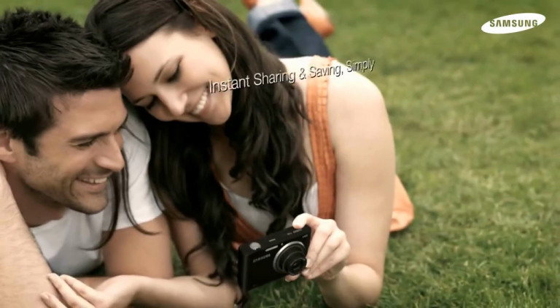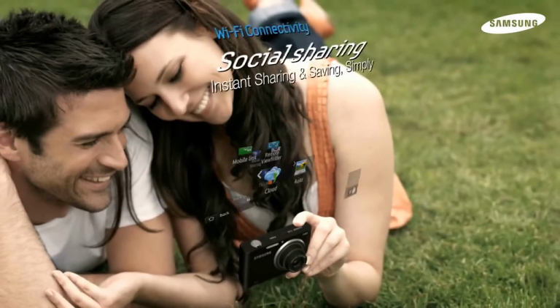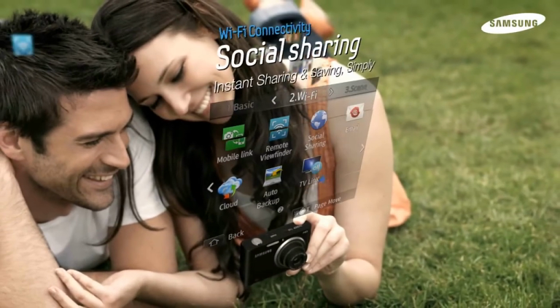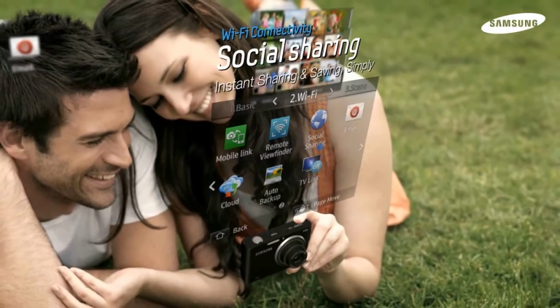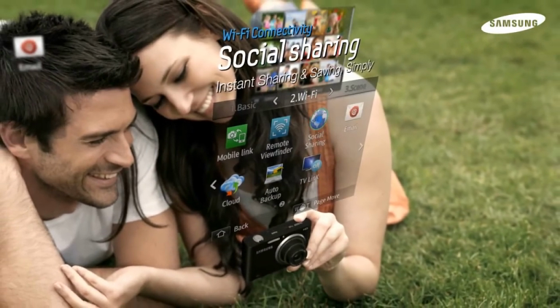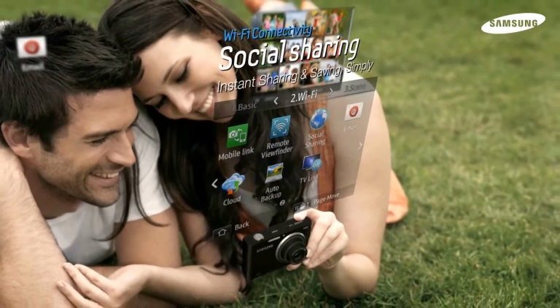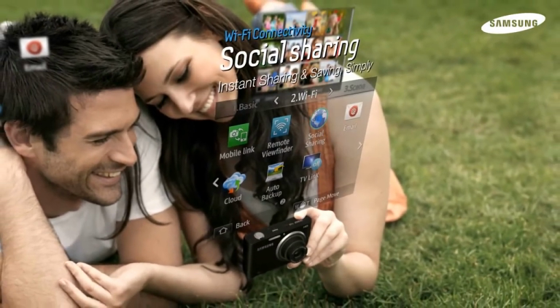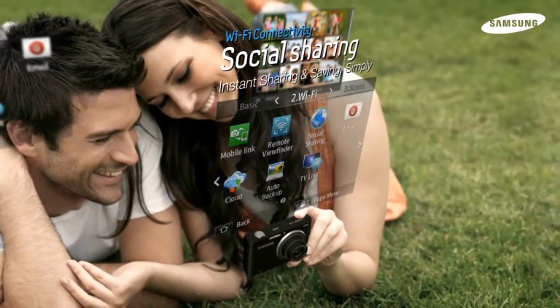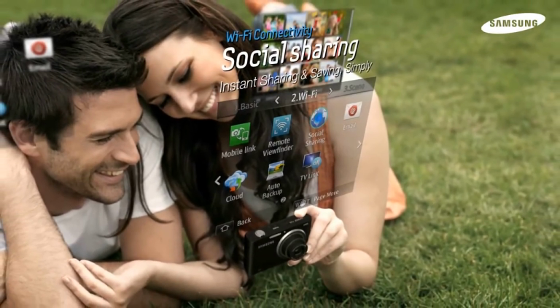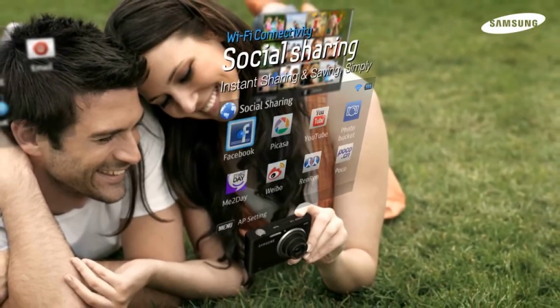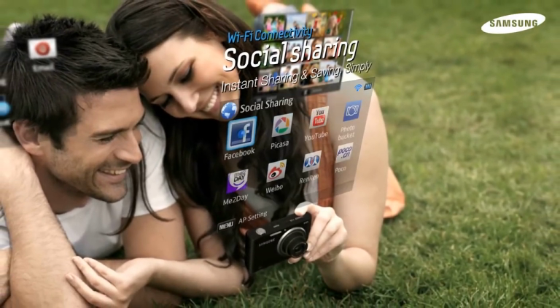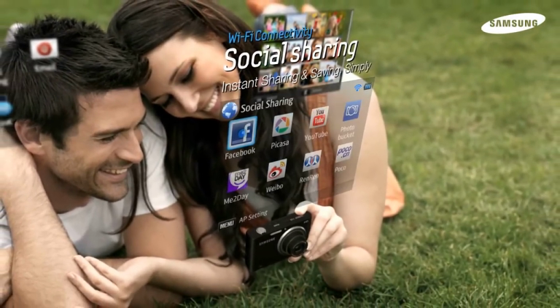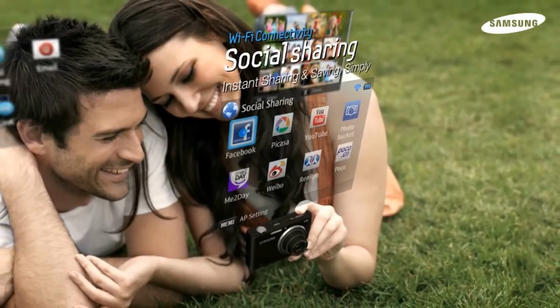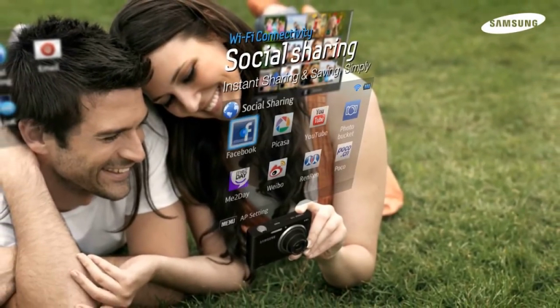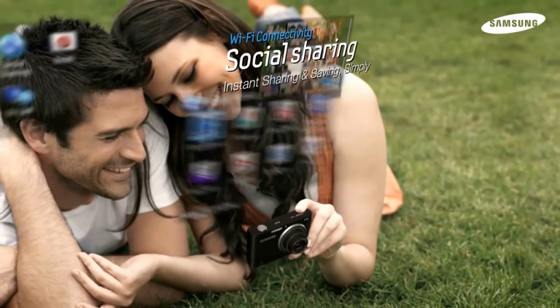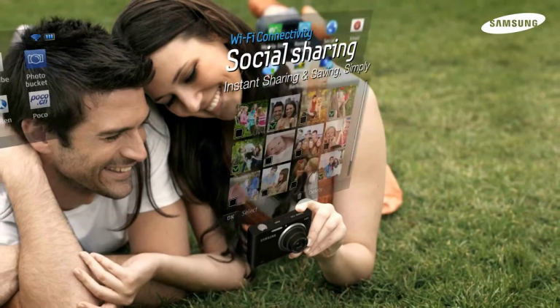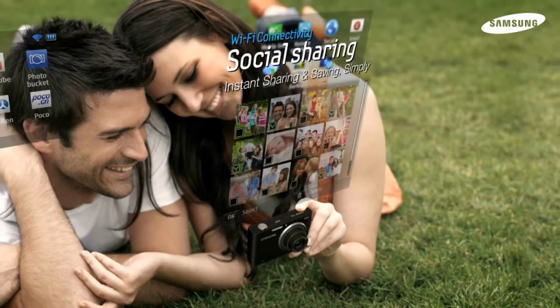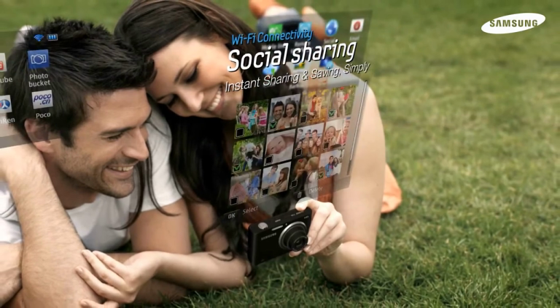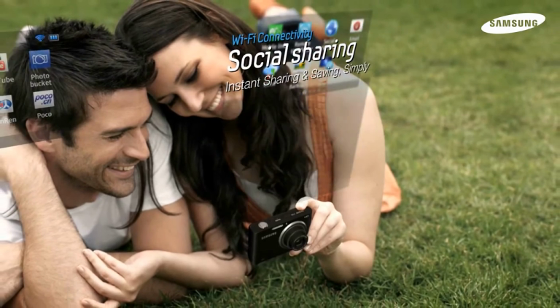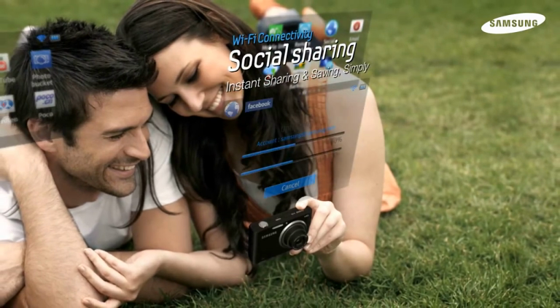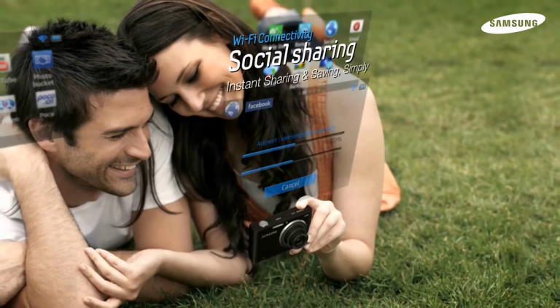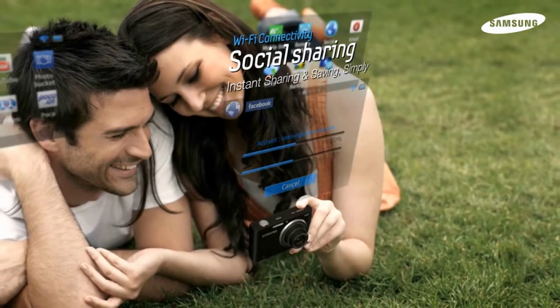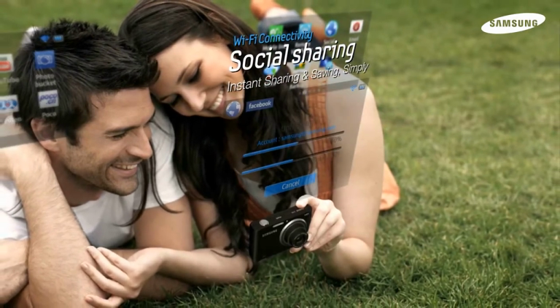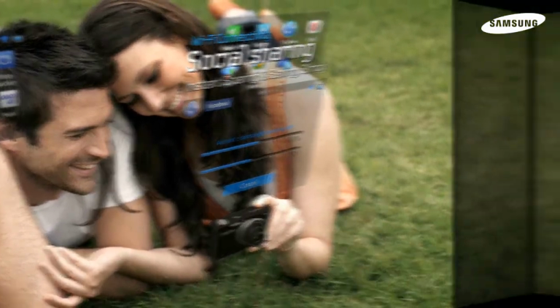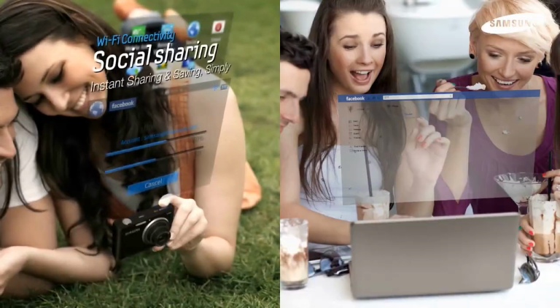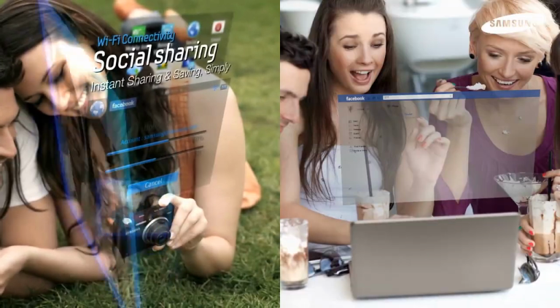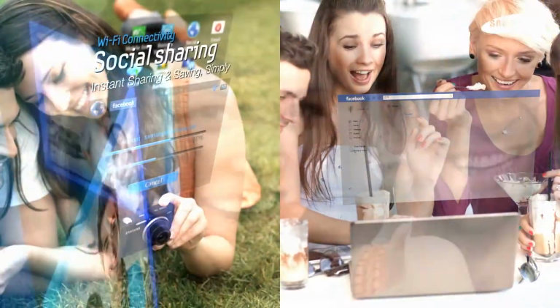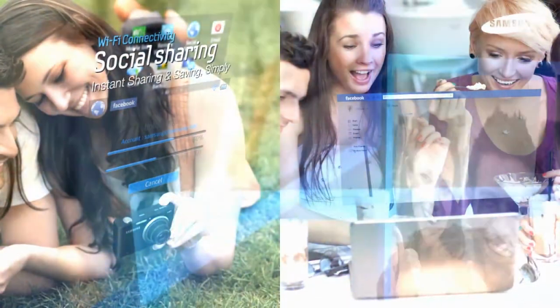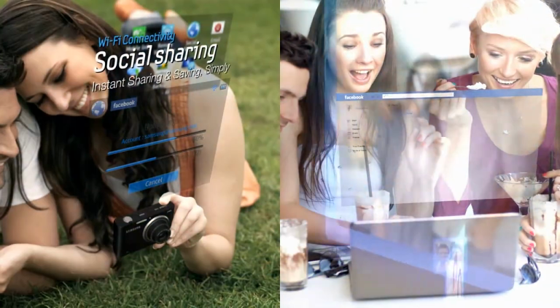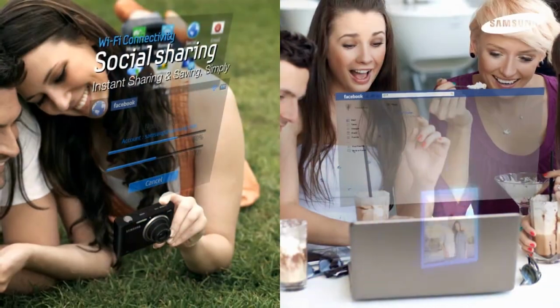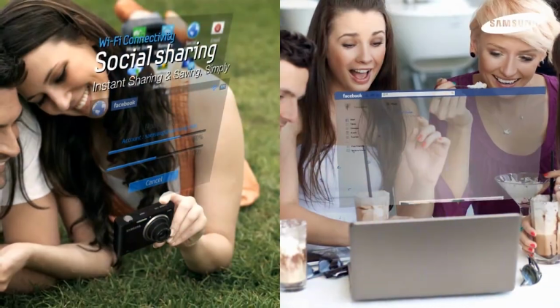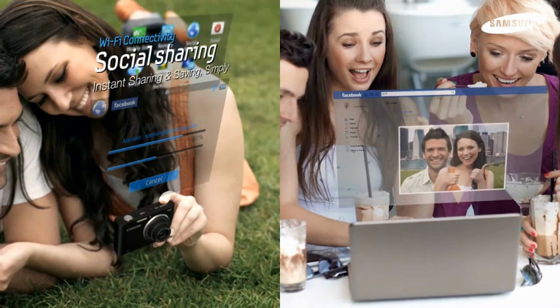Facebook, PhotoBucket, Picasa, and YouTube are just a button away with our social sharing capabilities. Now you can share with friends instantly!